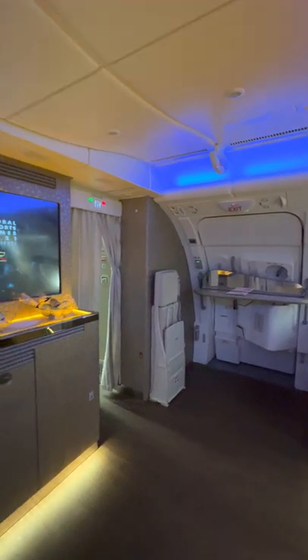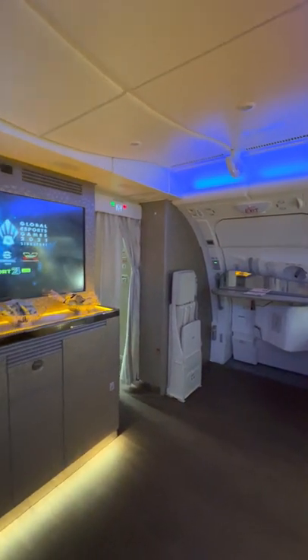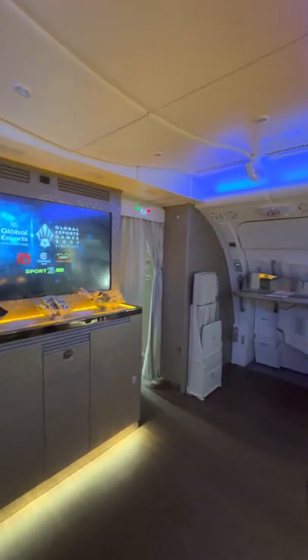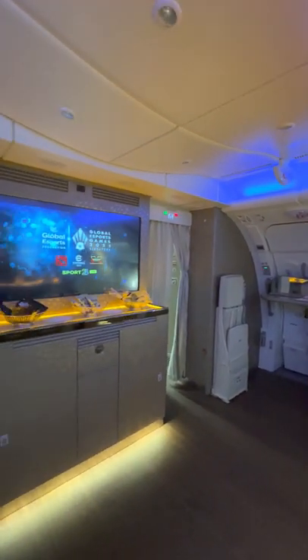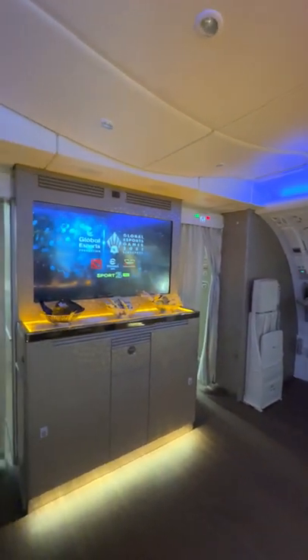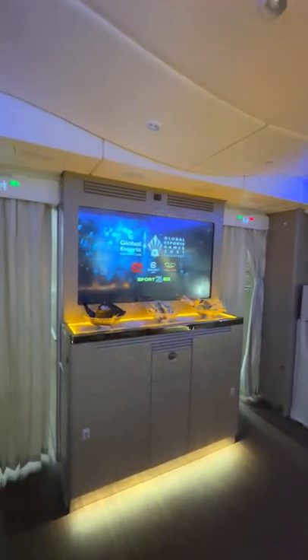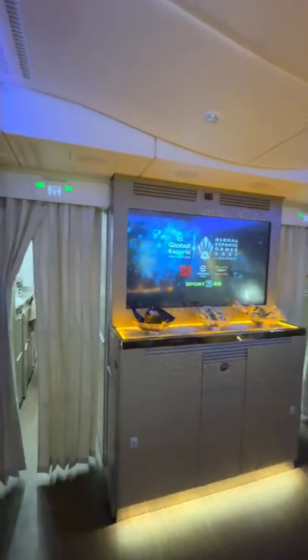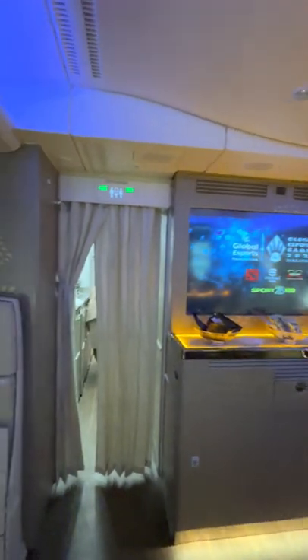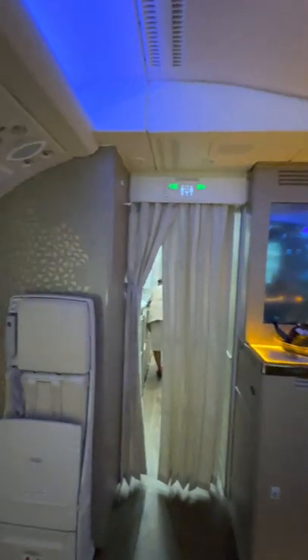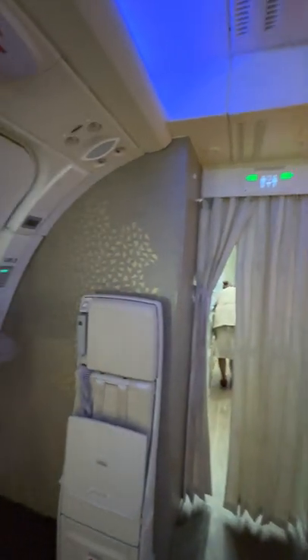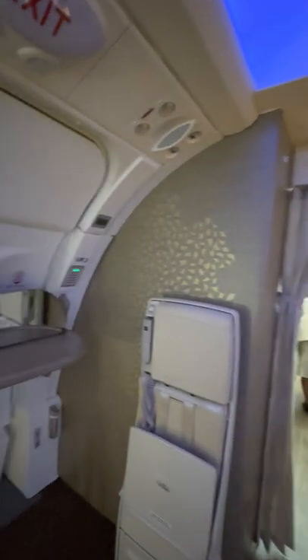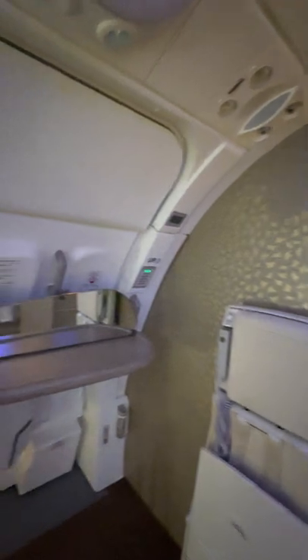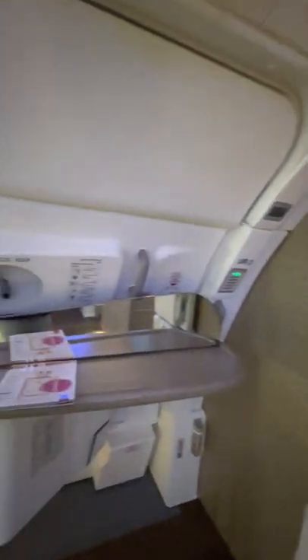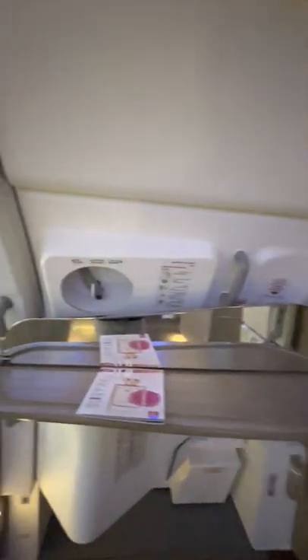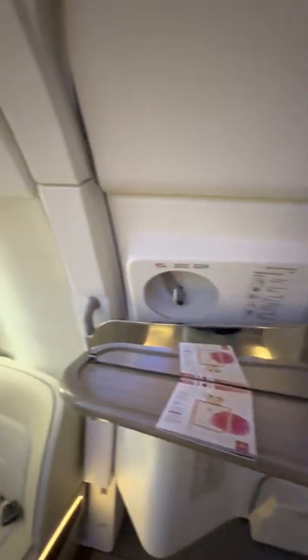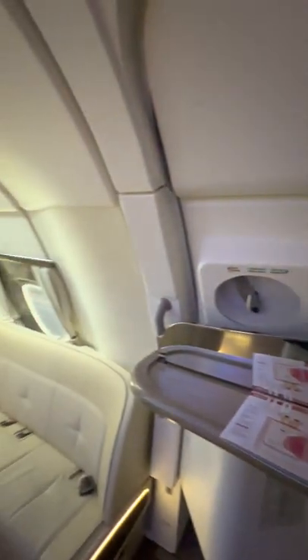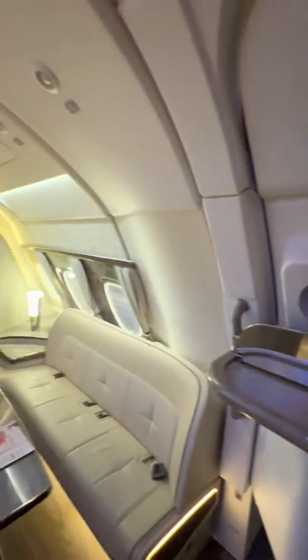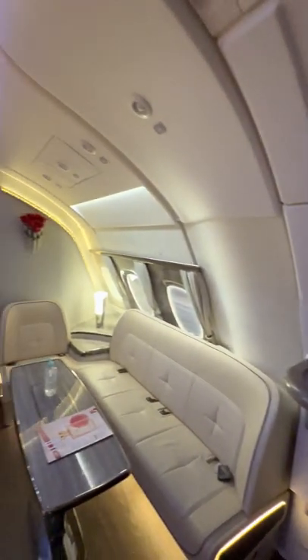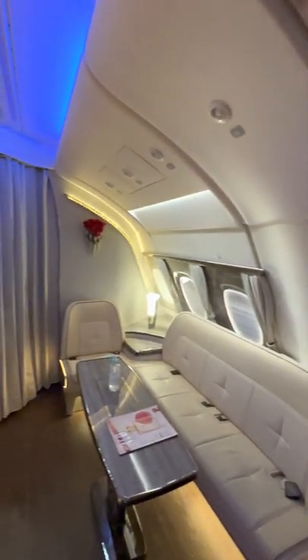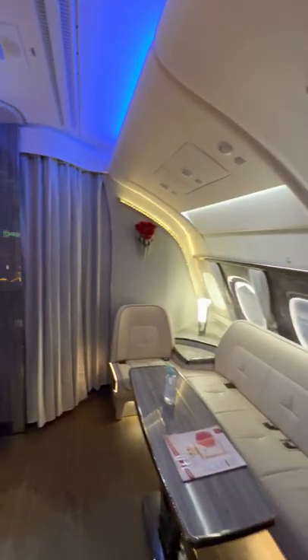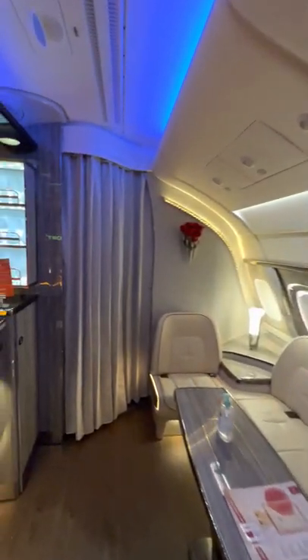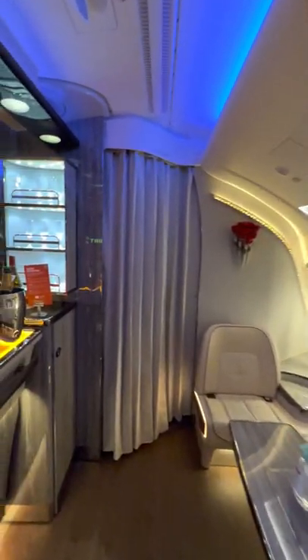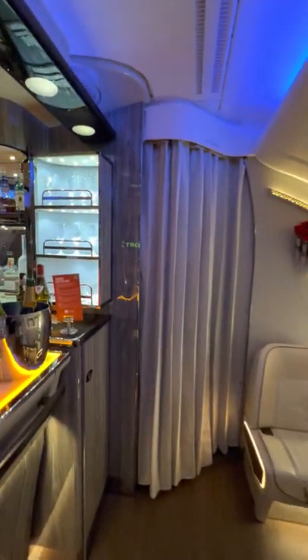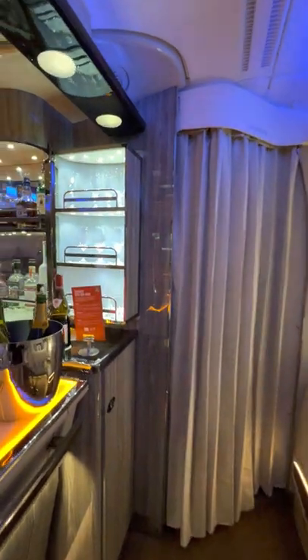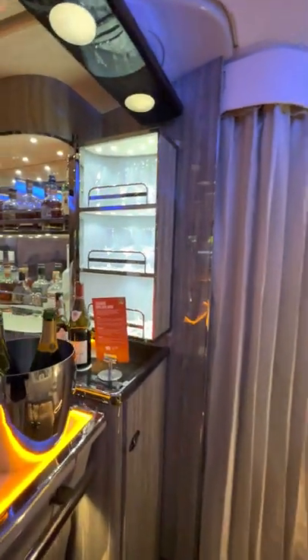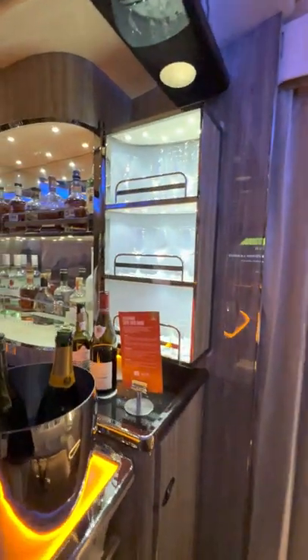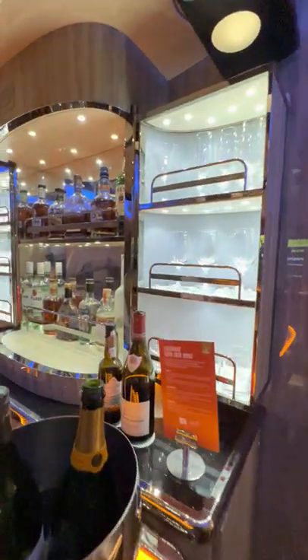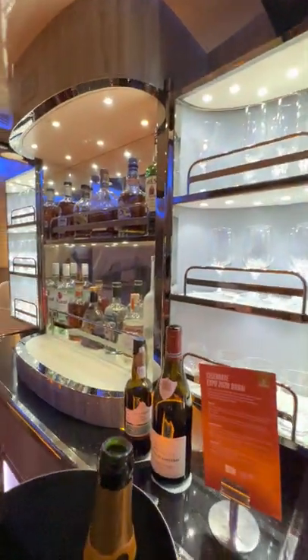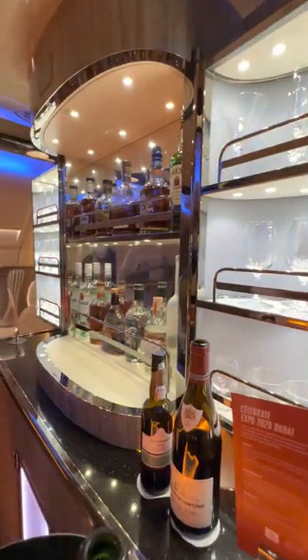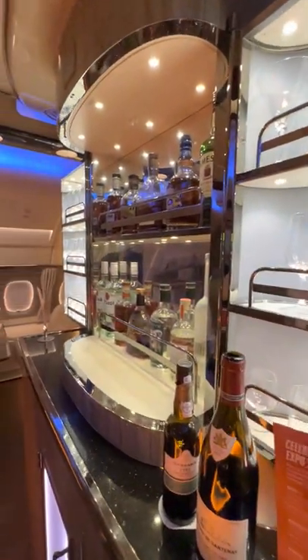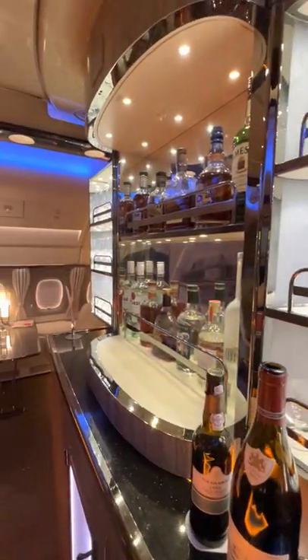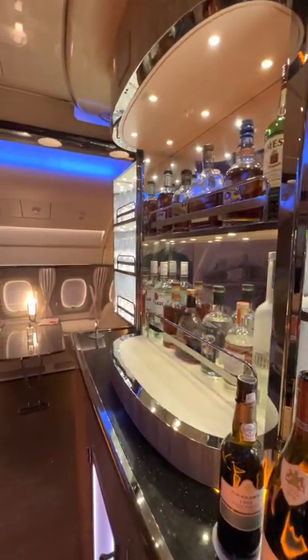Passengers can come up here anytime, grab a snack, watch some TV, shop the duty free, maybe work on their laptop, and of course enjoy a cocktail and some of this top shelf liquor.